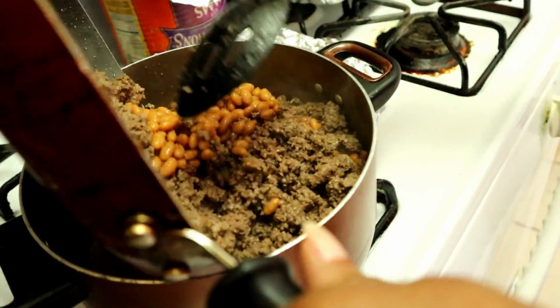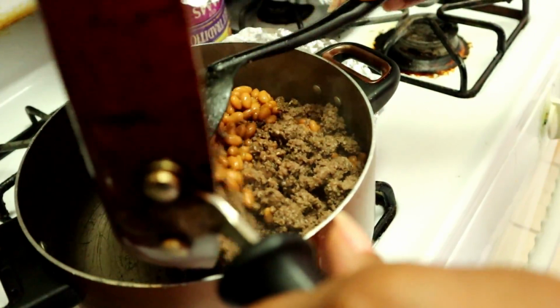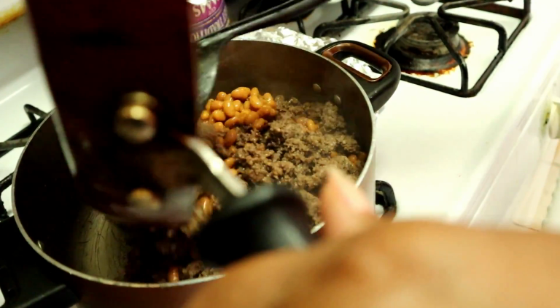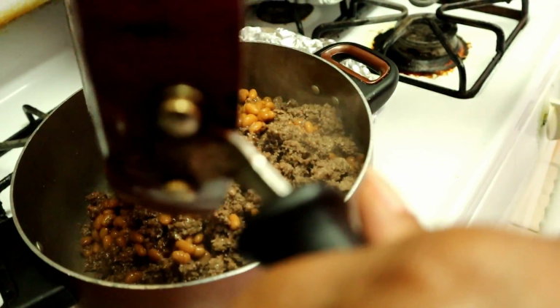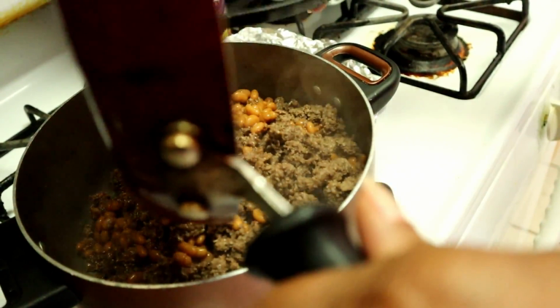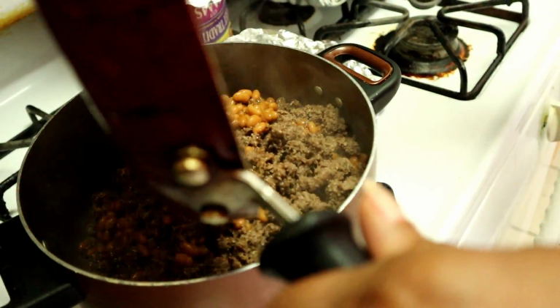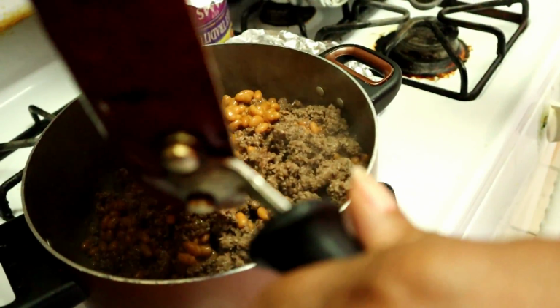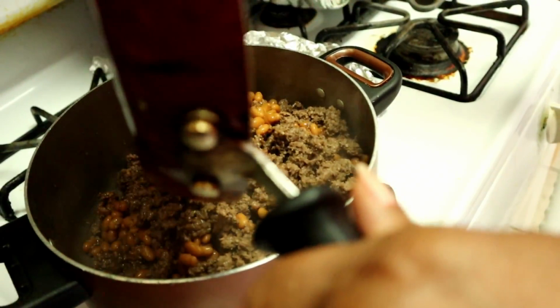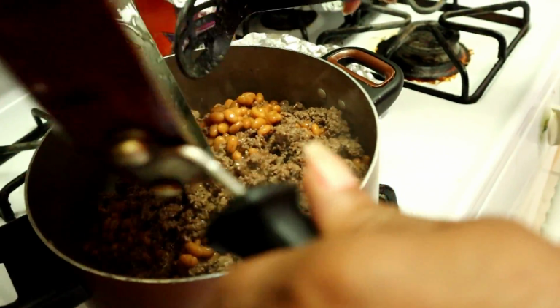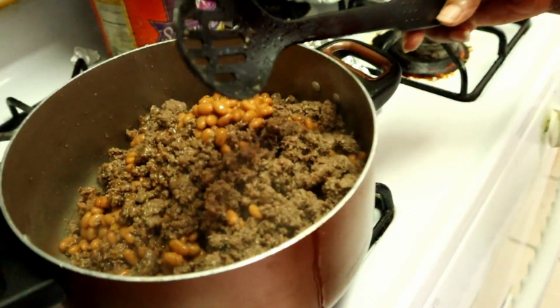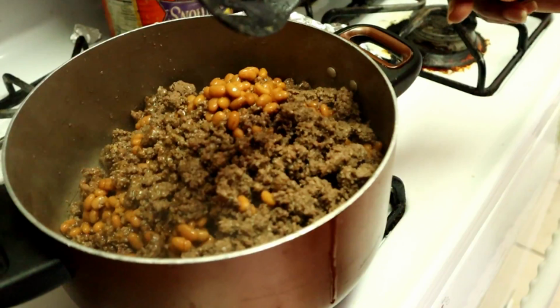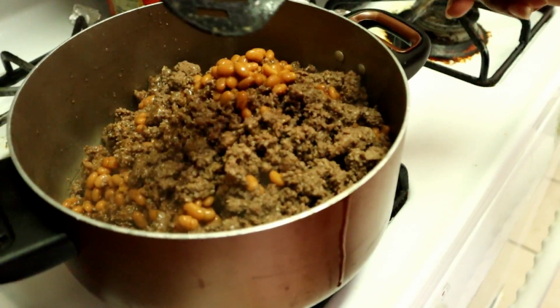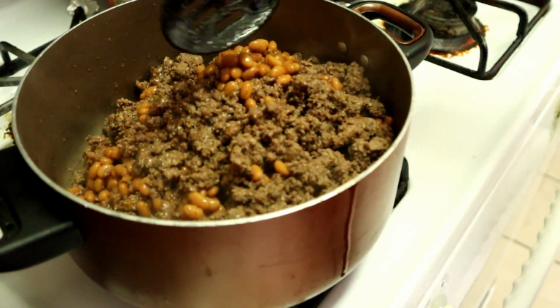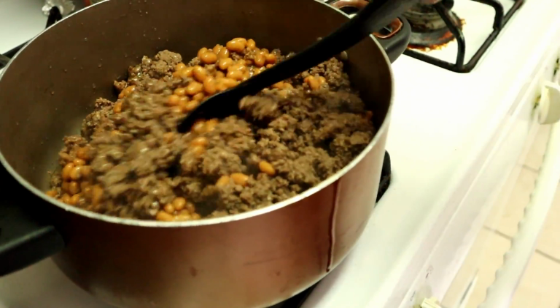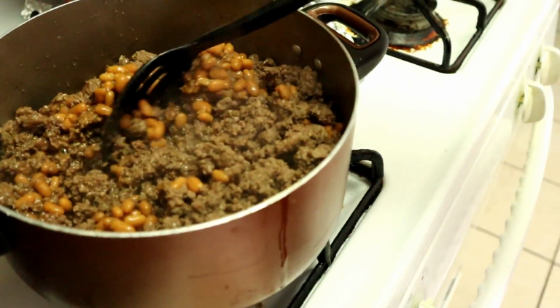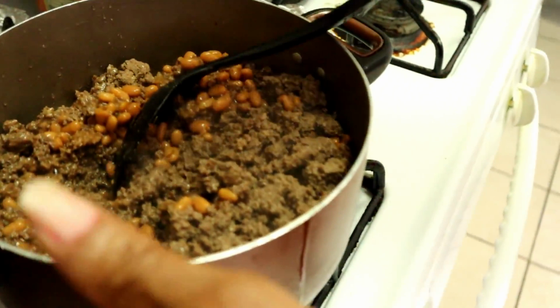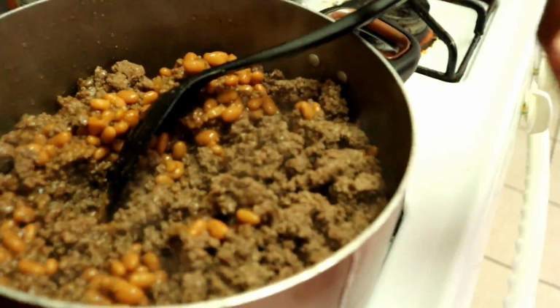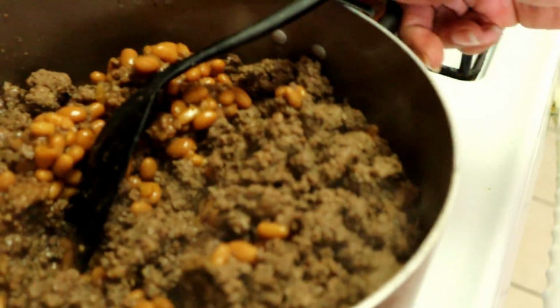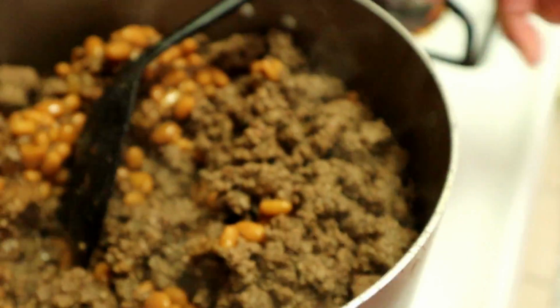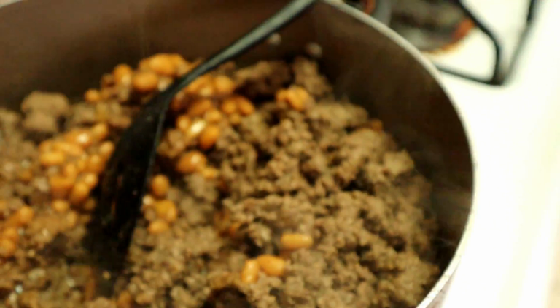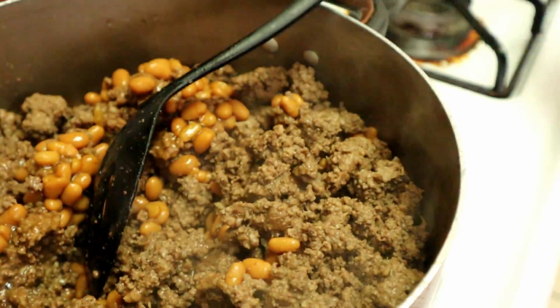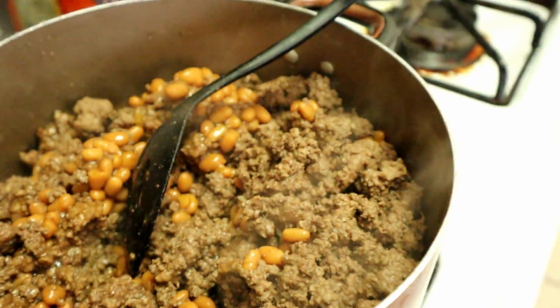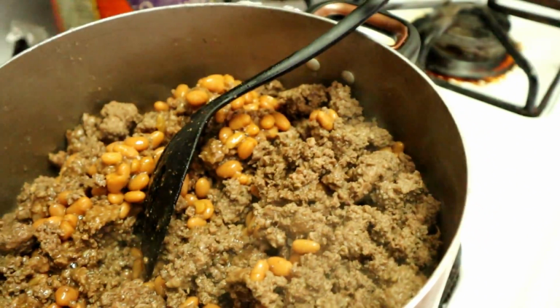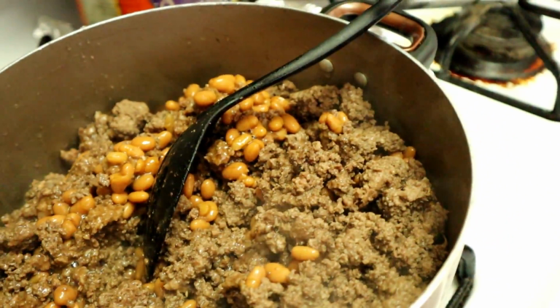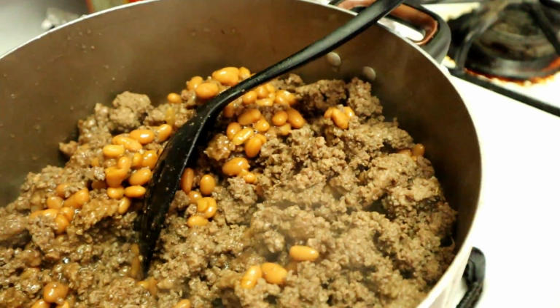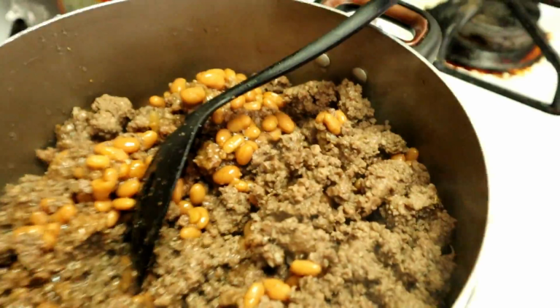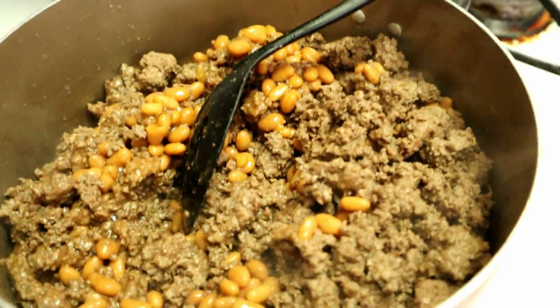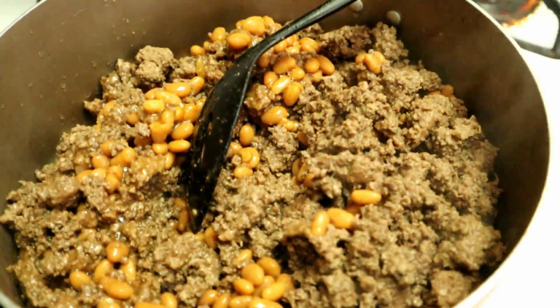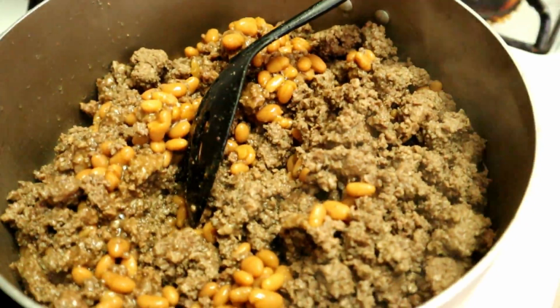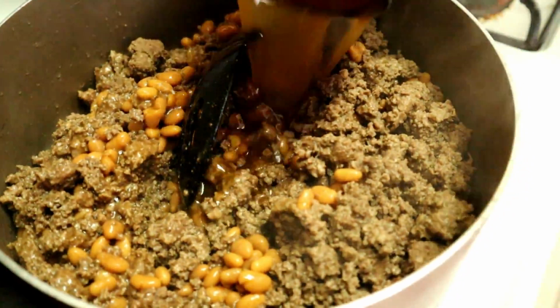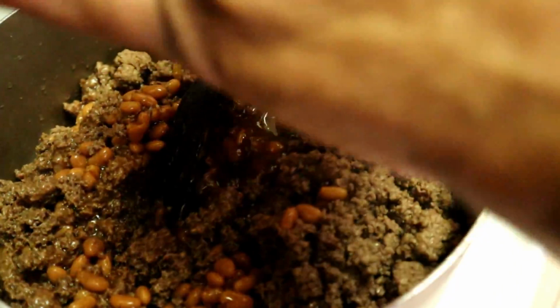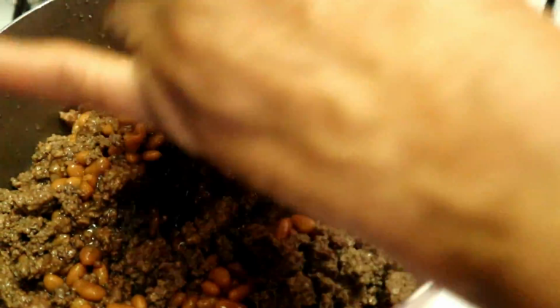I dropped a little bit, but that ain't going to hurt. Now I have enough room for the other two cans. Here's another can of pork and beans going in.